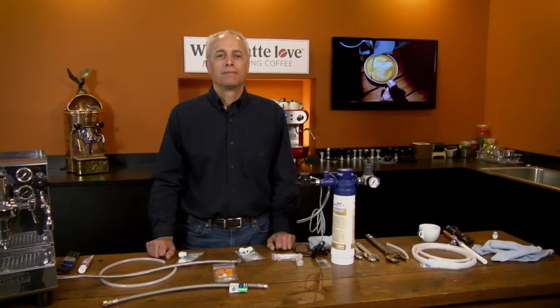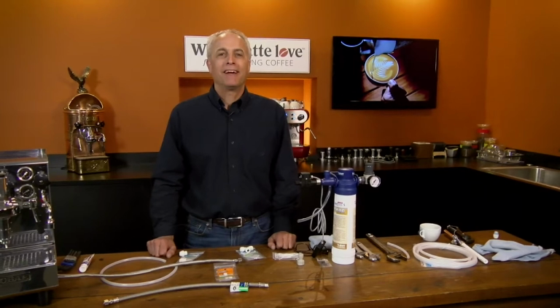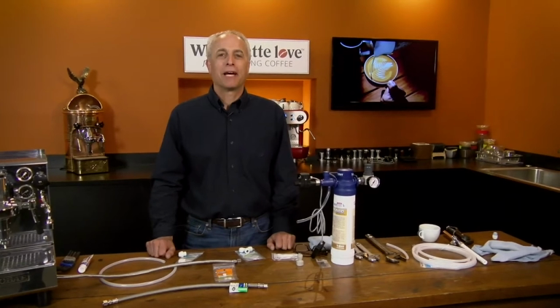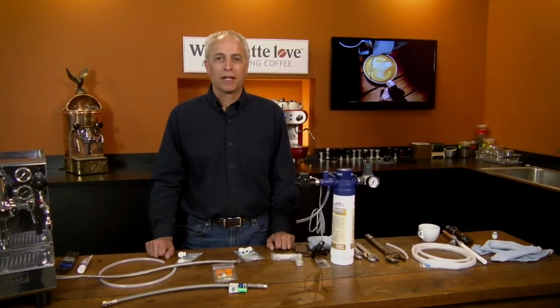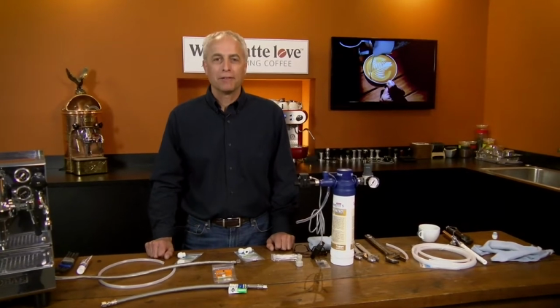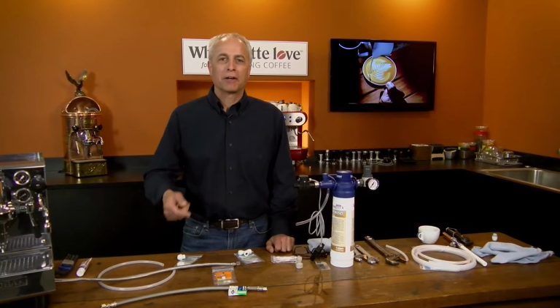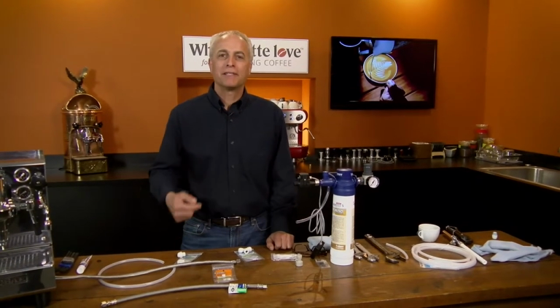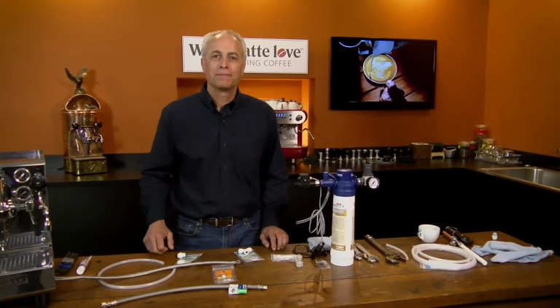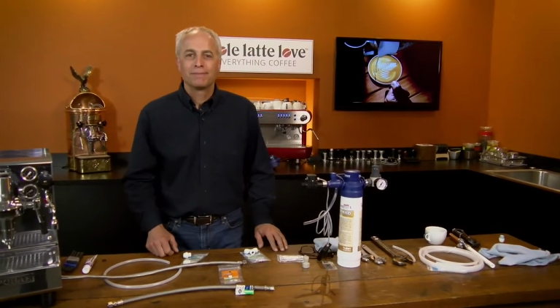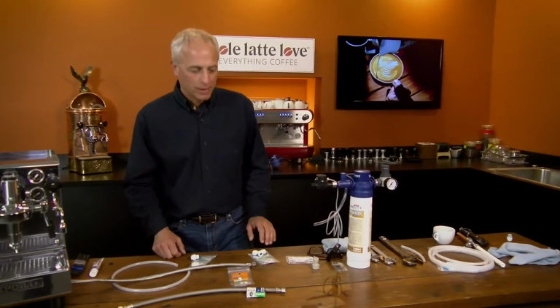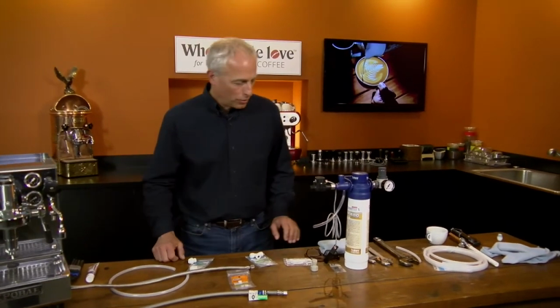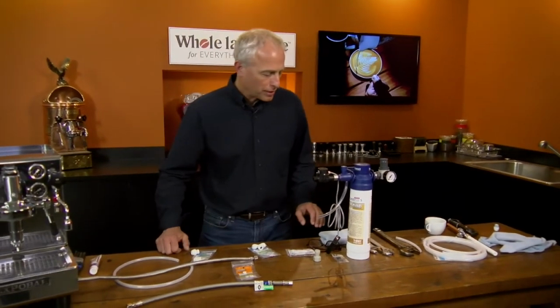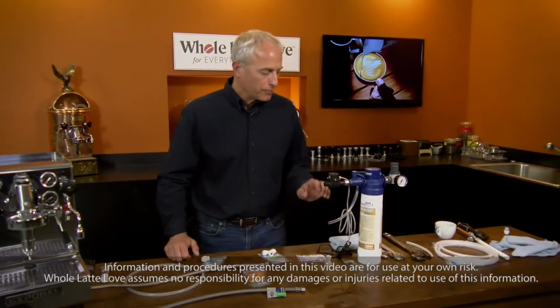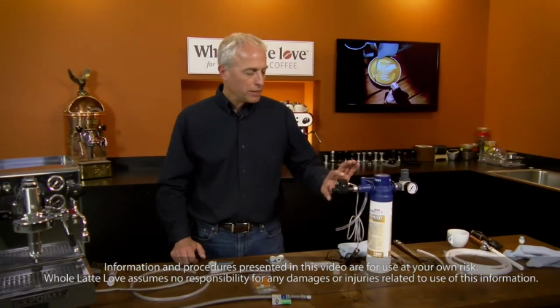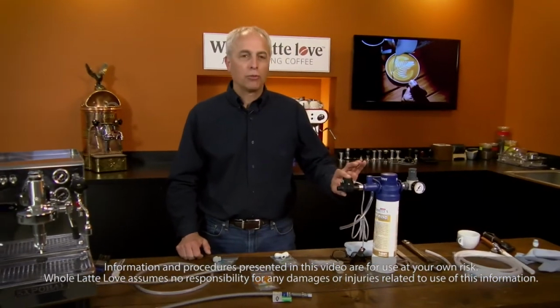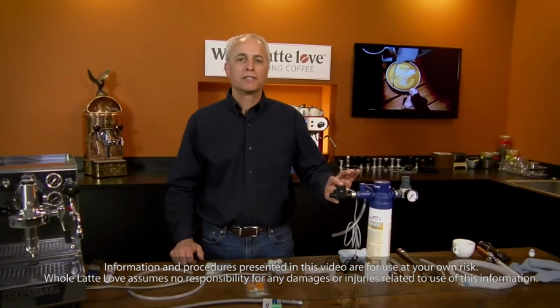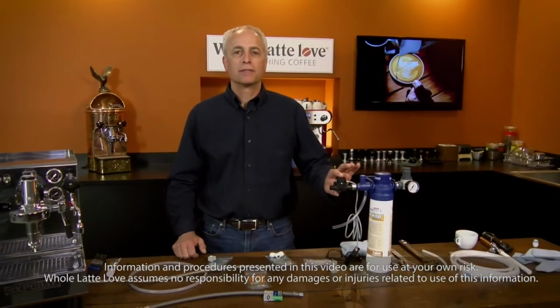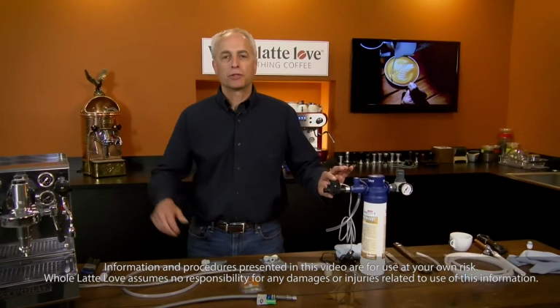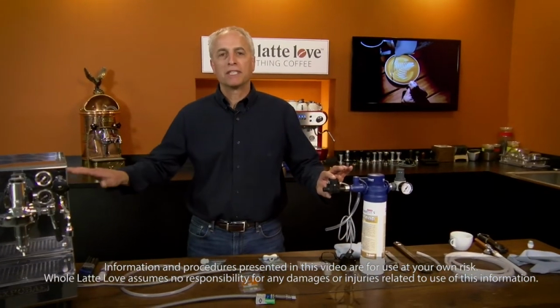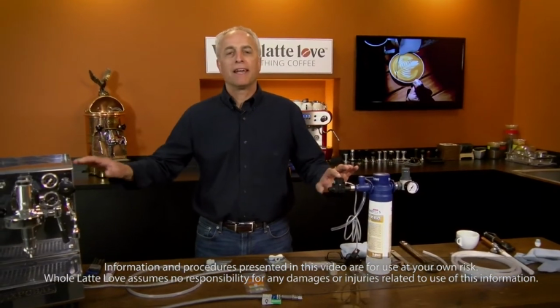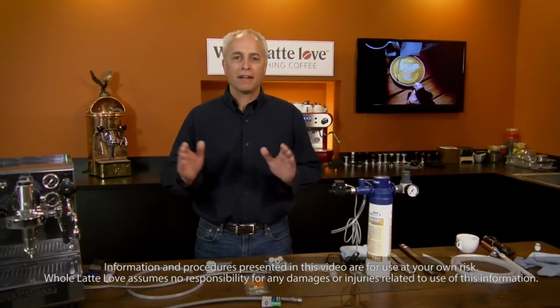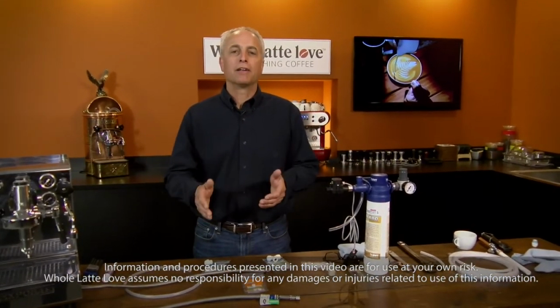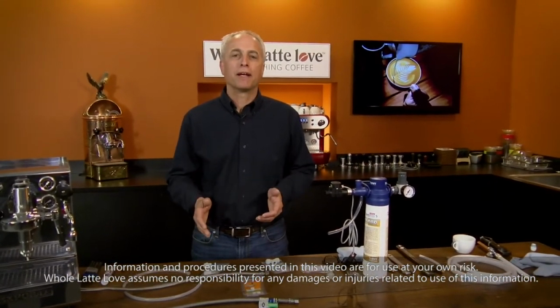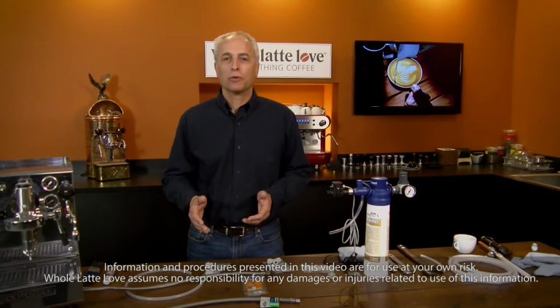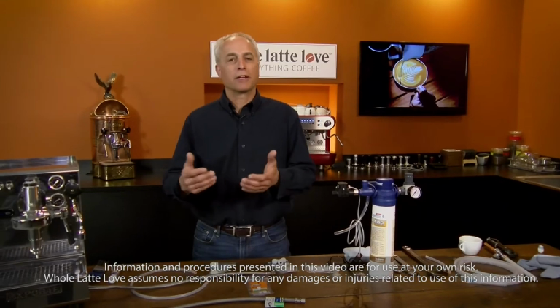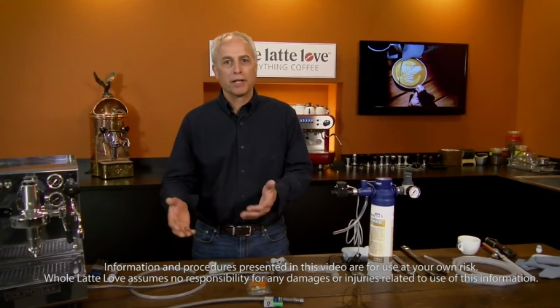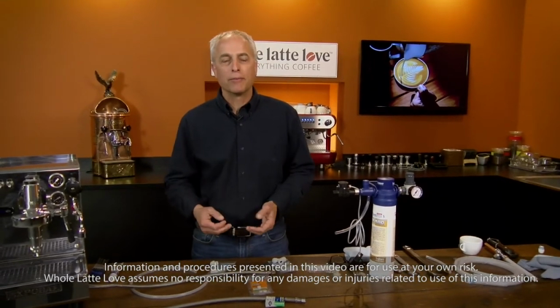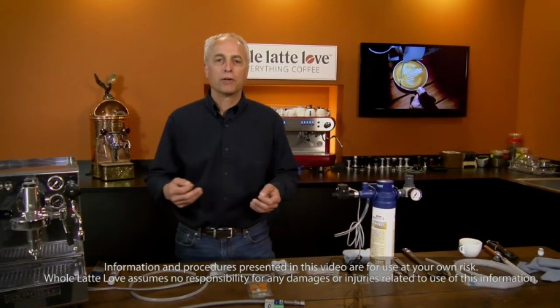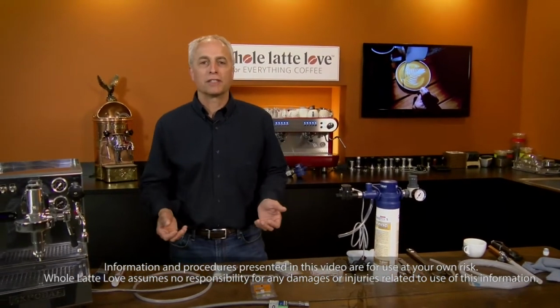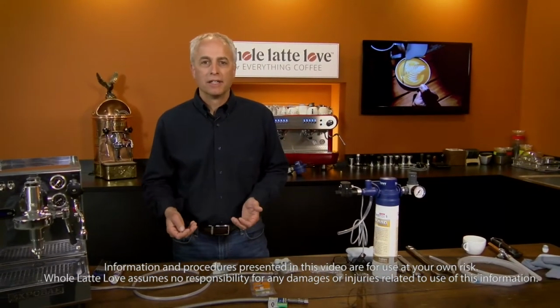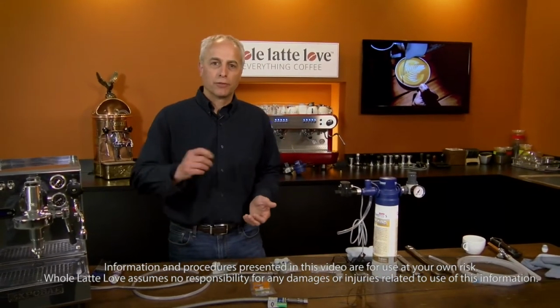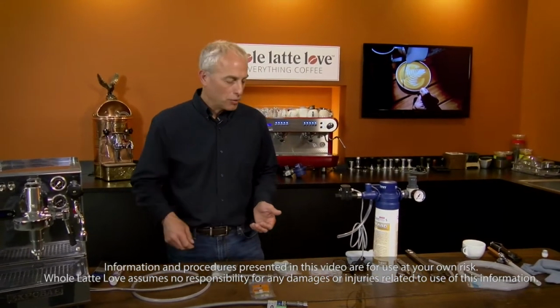Hi, I'm Todd with Whole Latte Love. We have Mark filming this. We're going to show you how to hook up your BWT water conditioning system to your espresso machine and another appliance — like a refrigerator, or maybe you want to put a faucet in for drinking water.